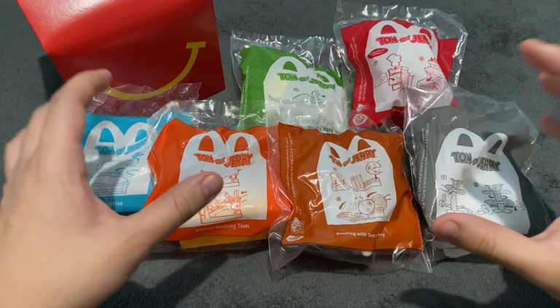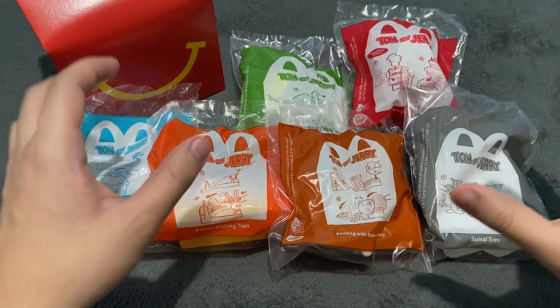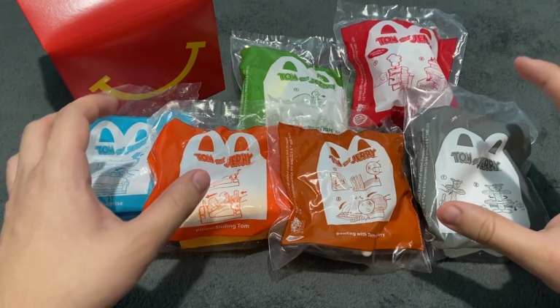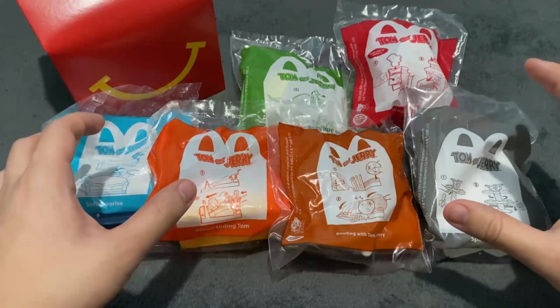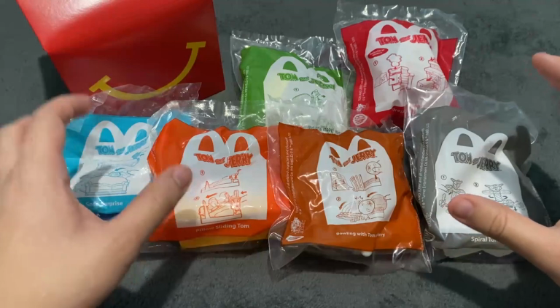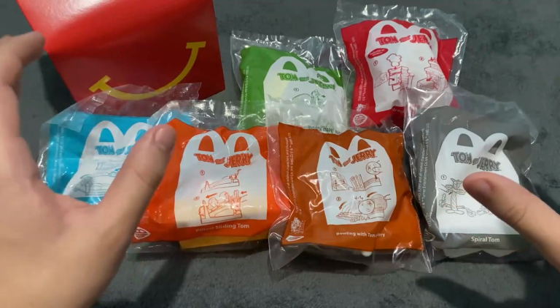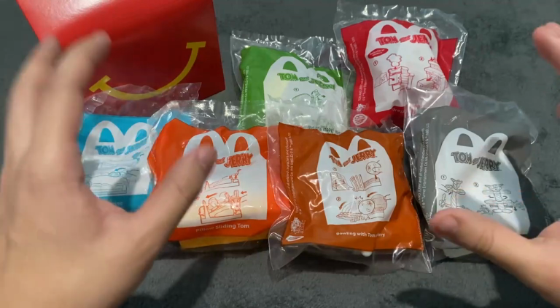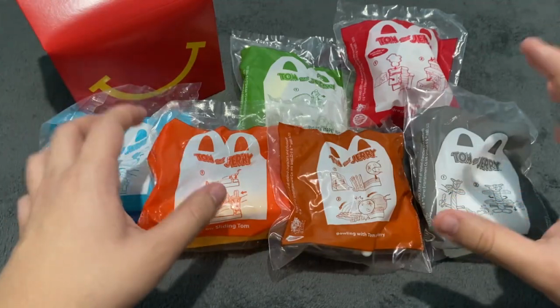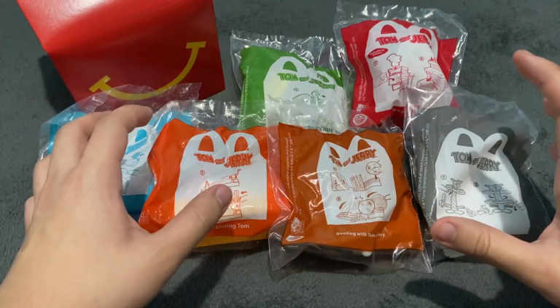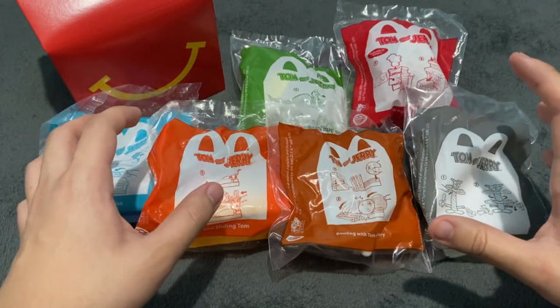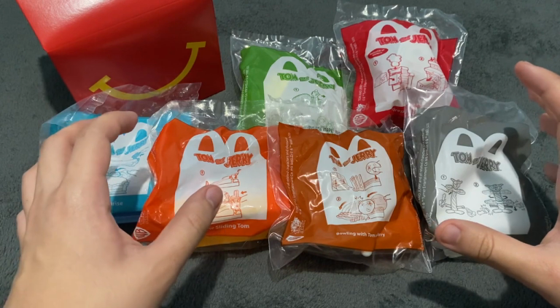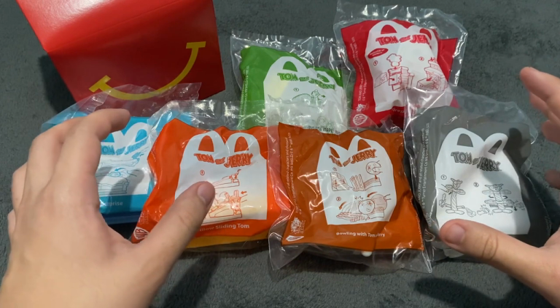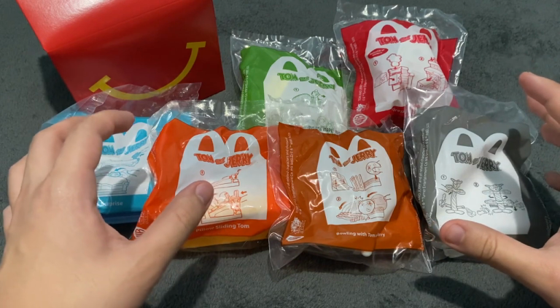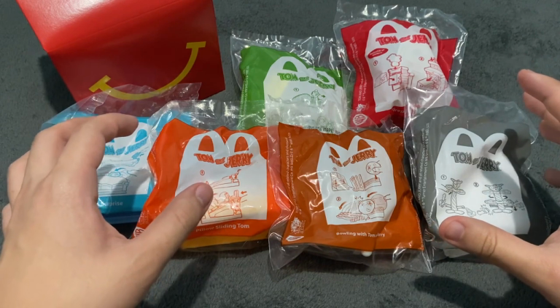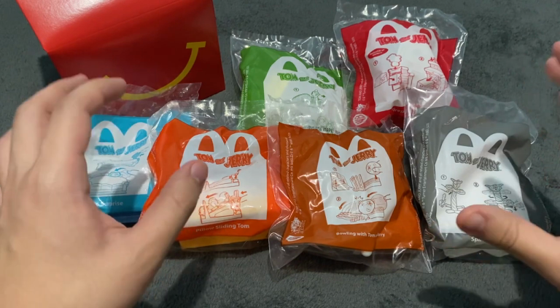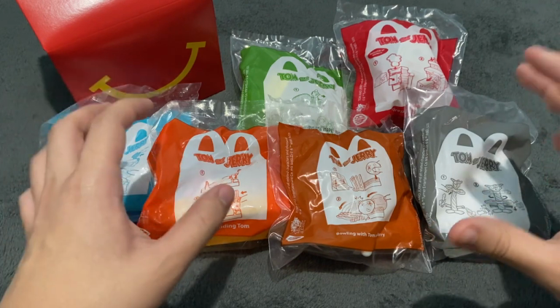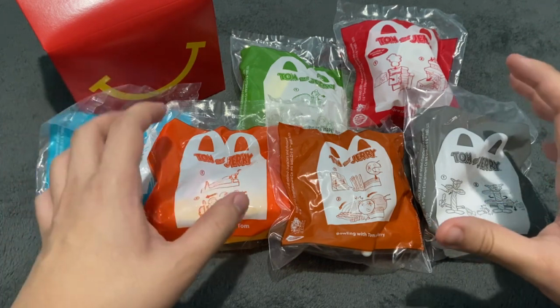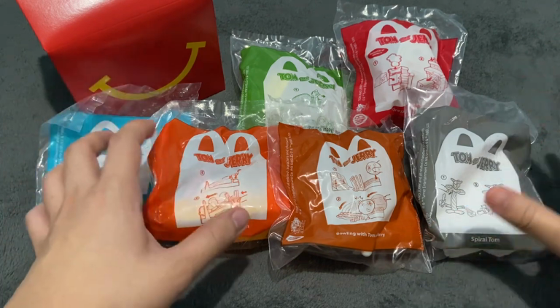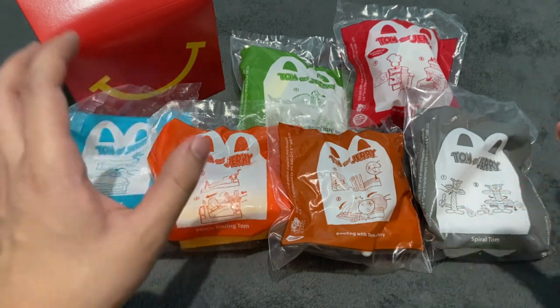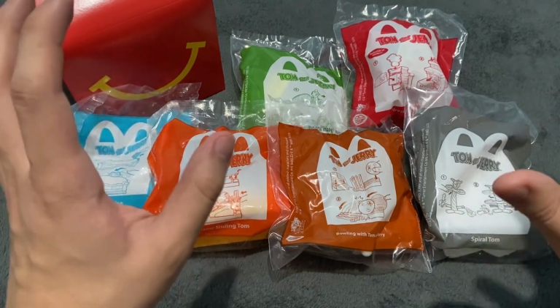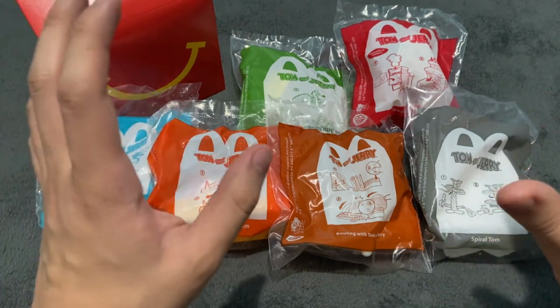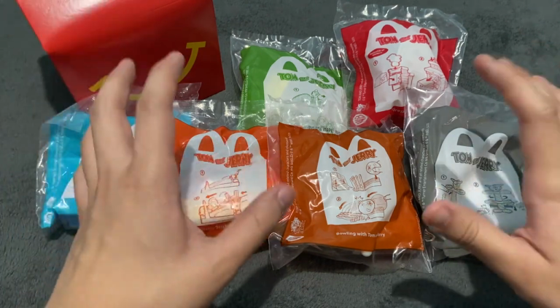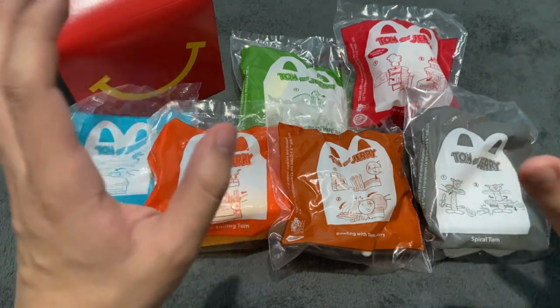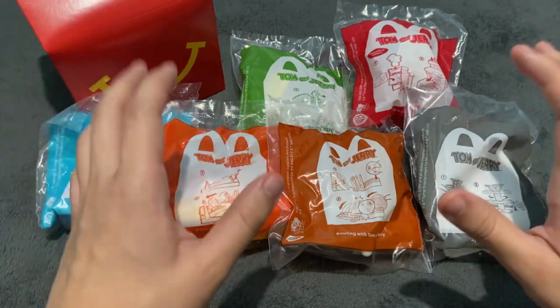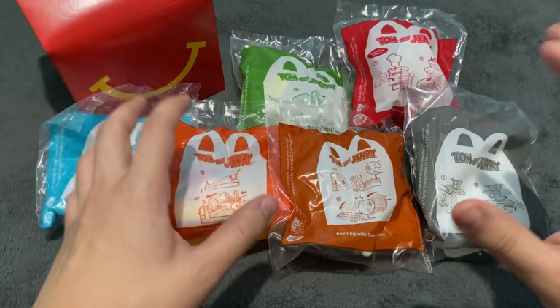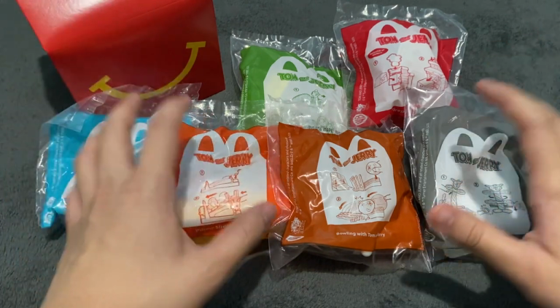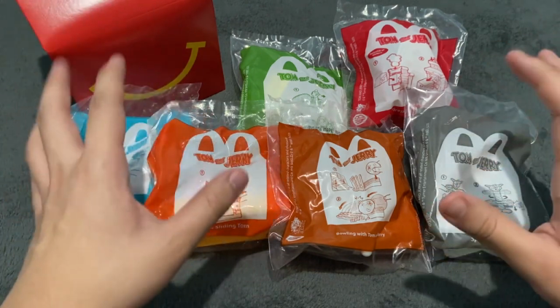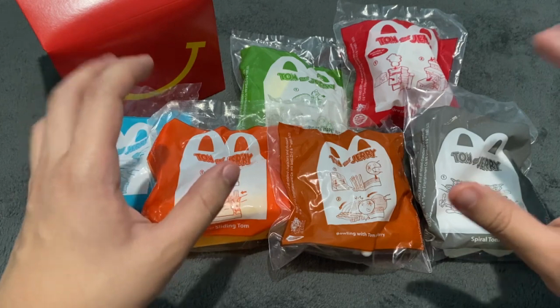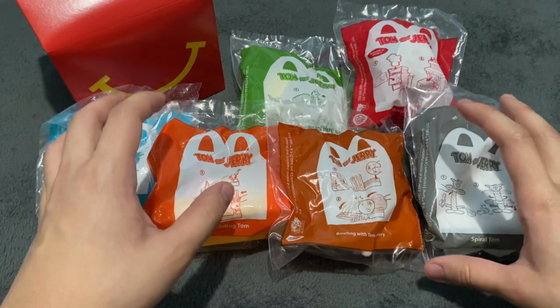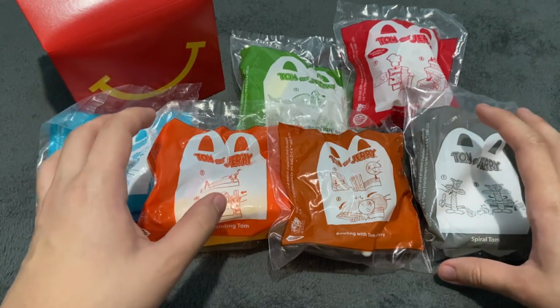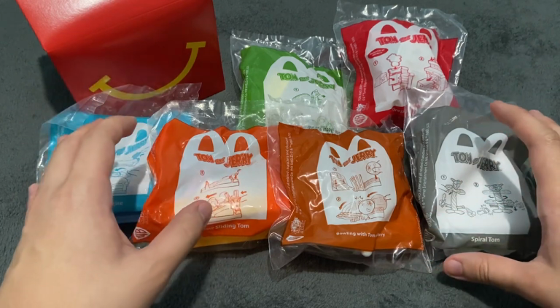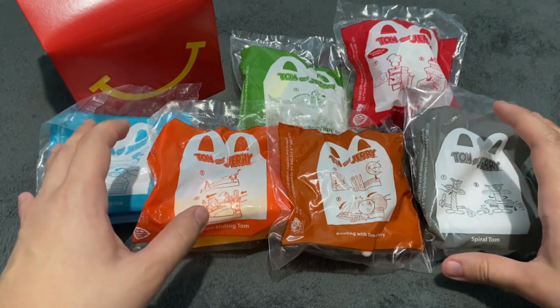Hello everyone! Welcome to another unboxing video here on The Collection Palace. In this video, we are going to unbox the new Tom and Jerry Happy Meal Toys from McDonald's.